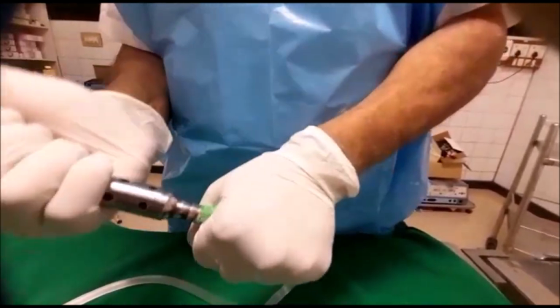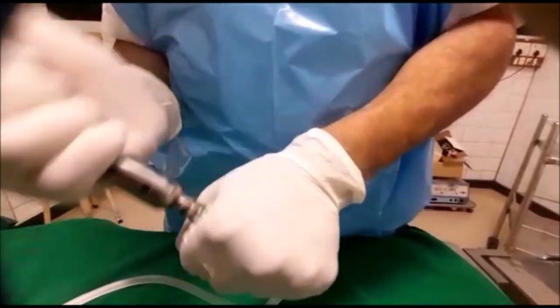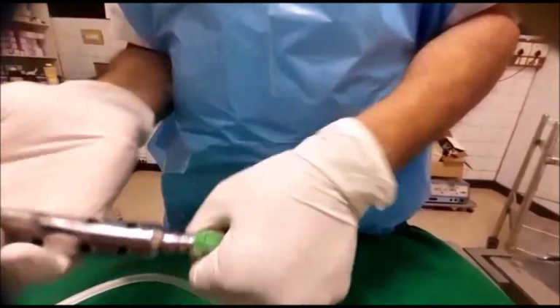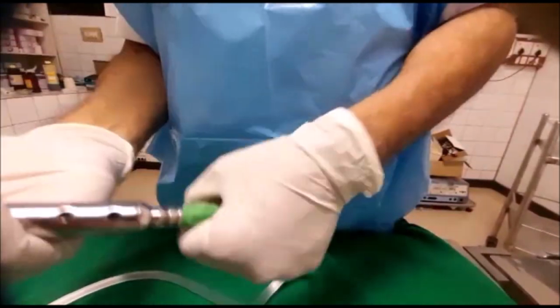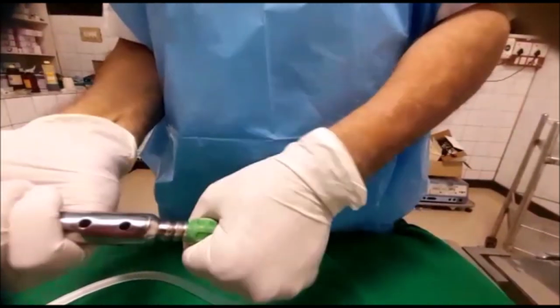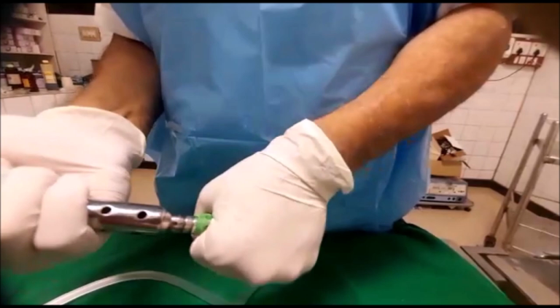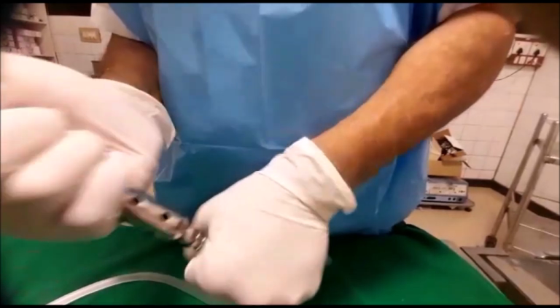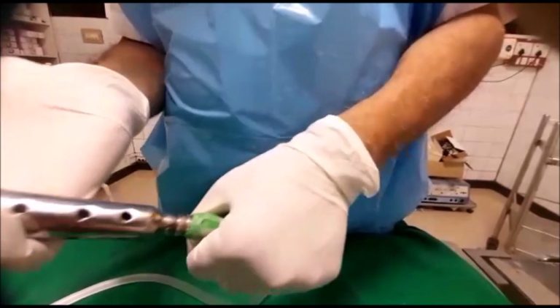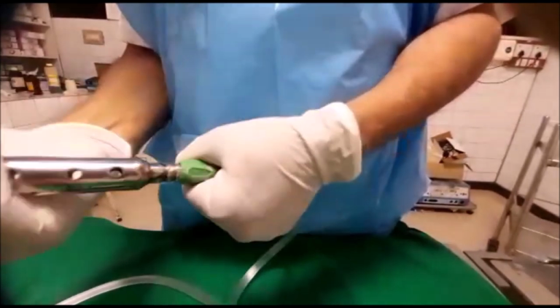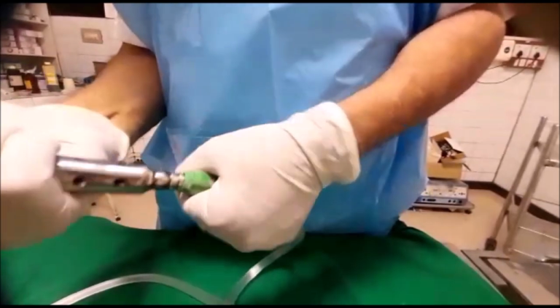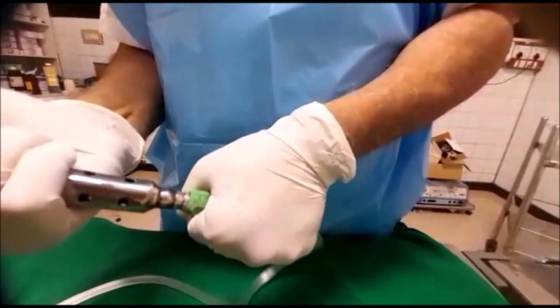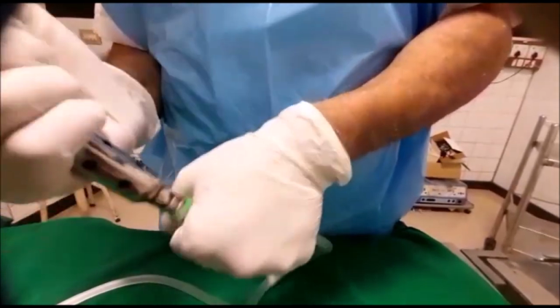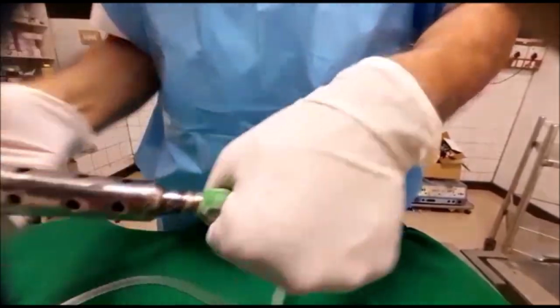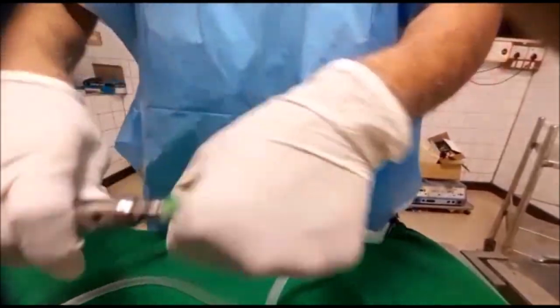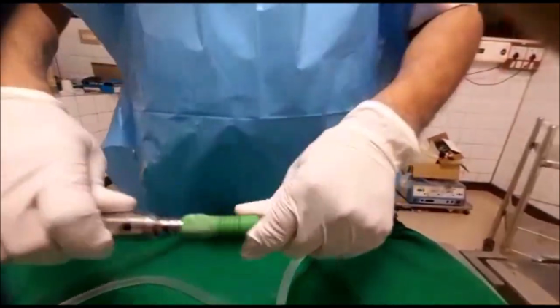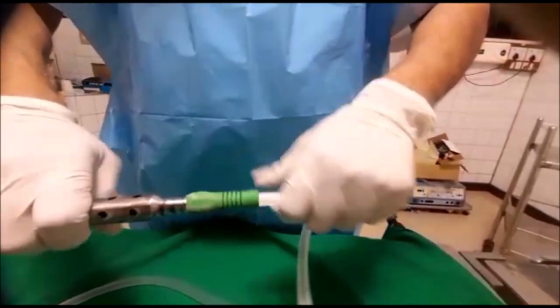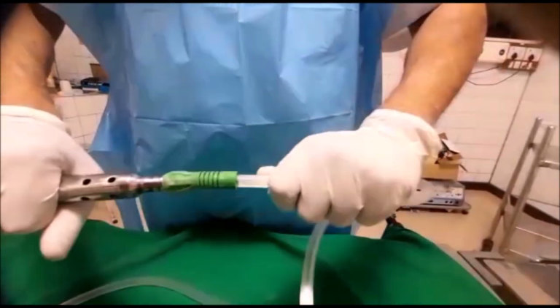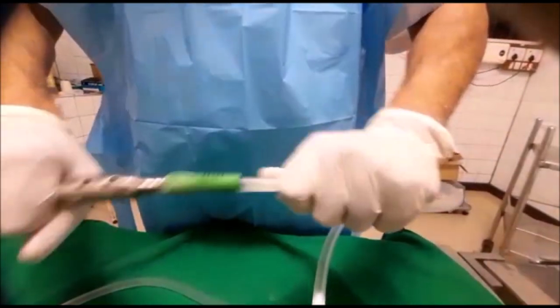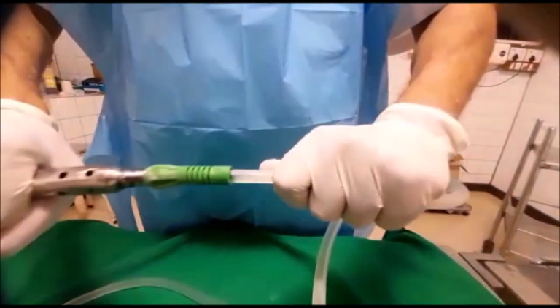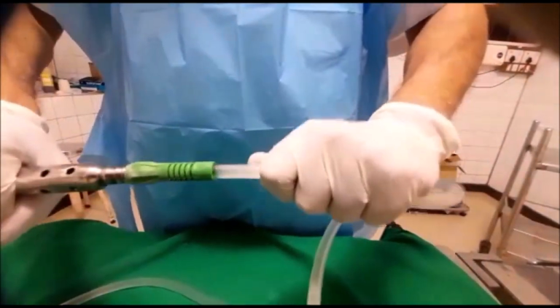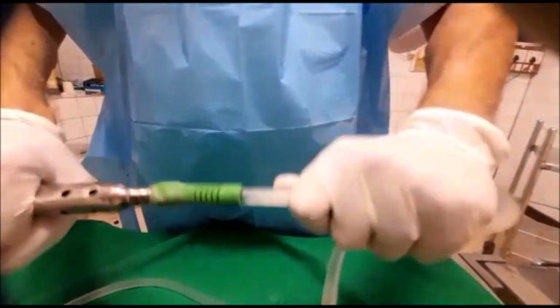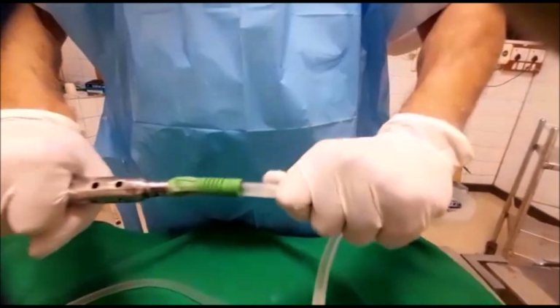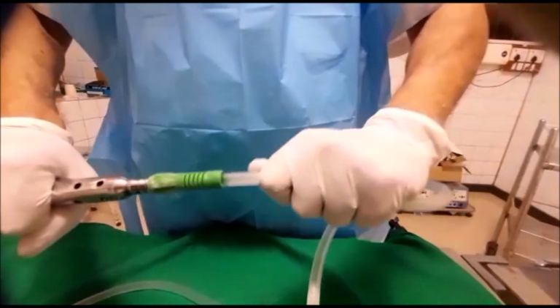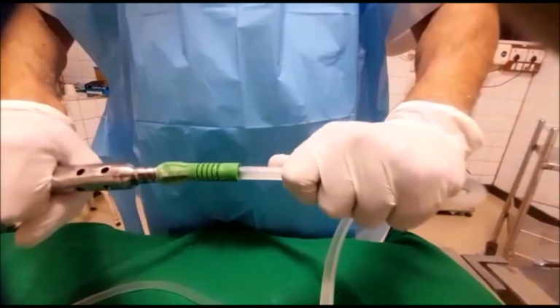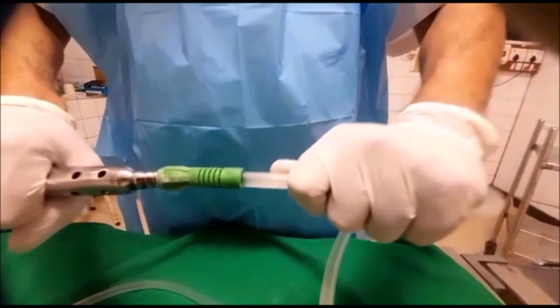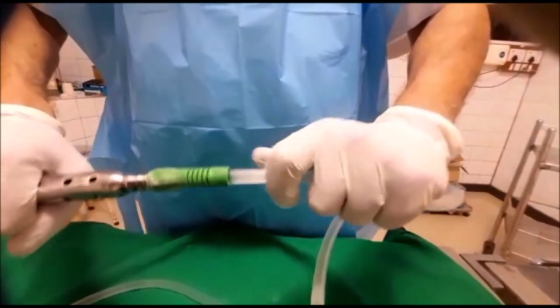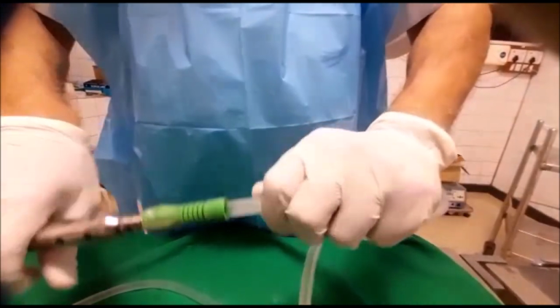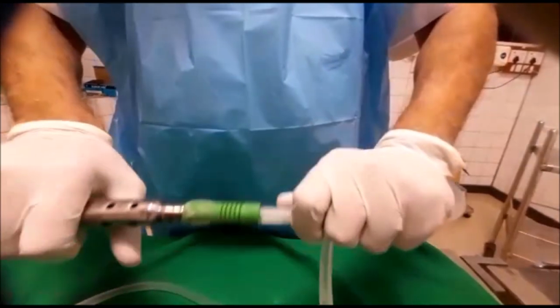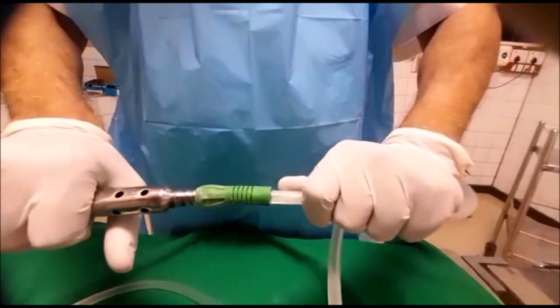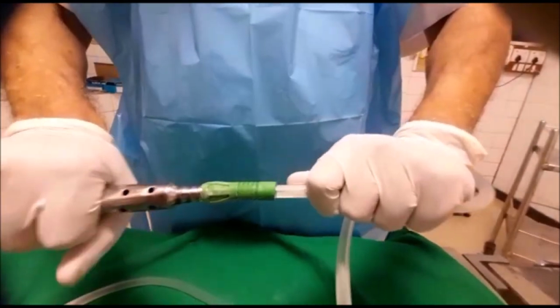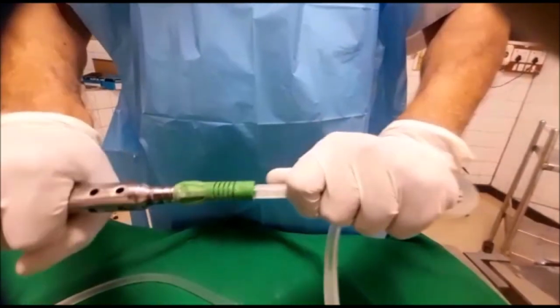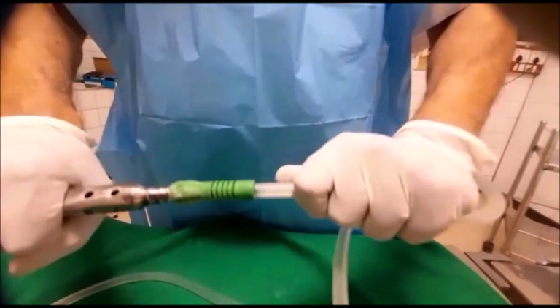You do it this way — it is easy to insert. So now it is fixed. It won't come out. It won't slip during the procedure.